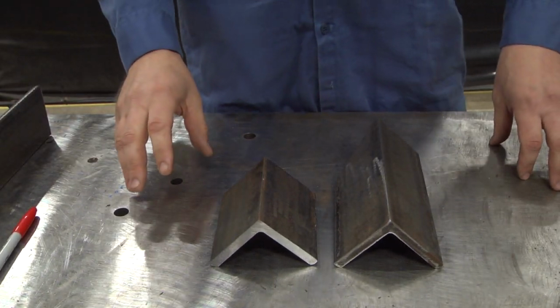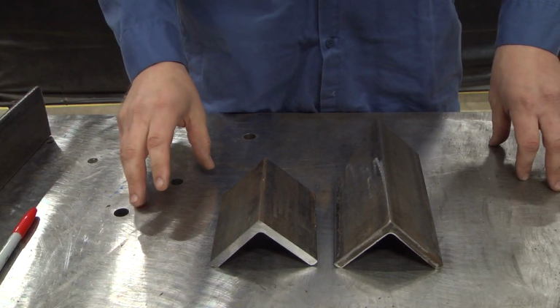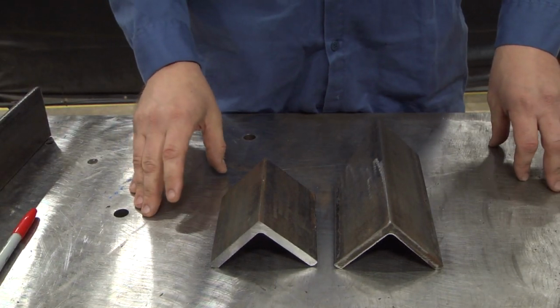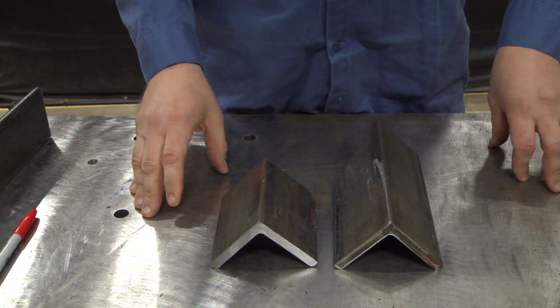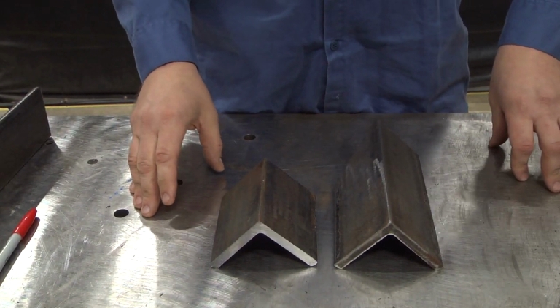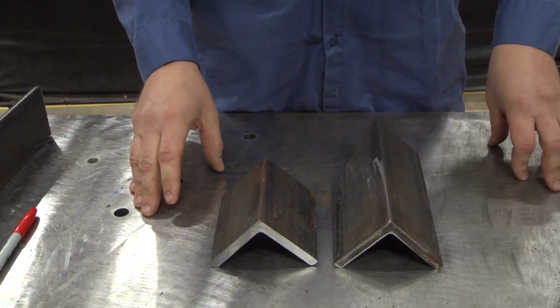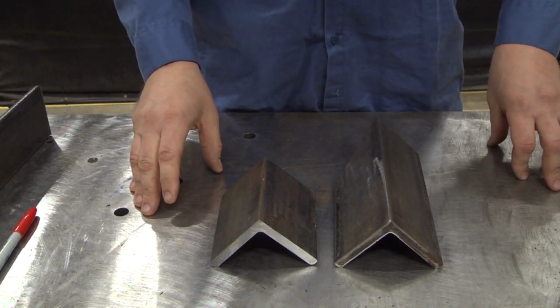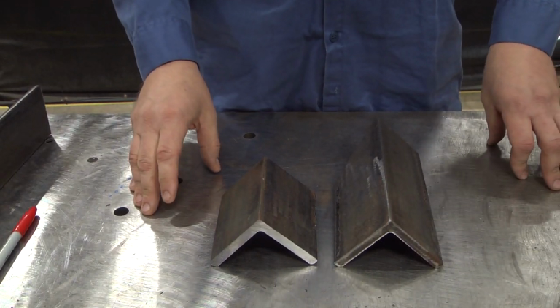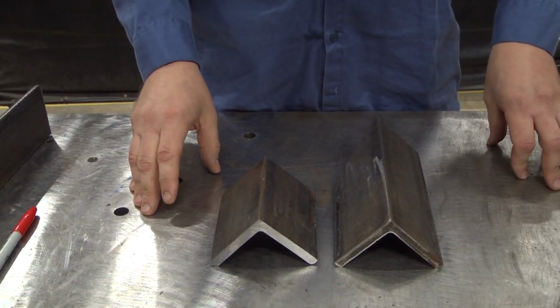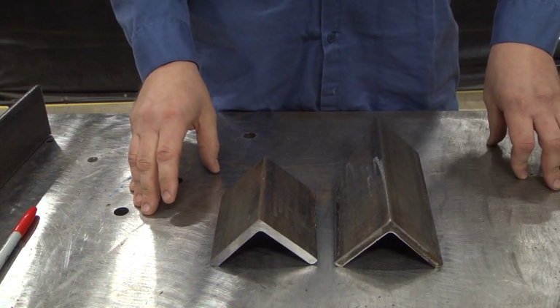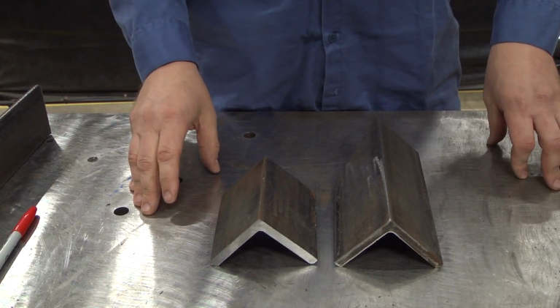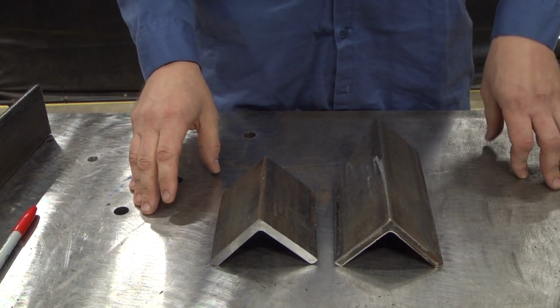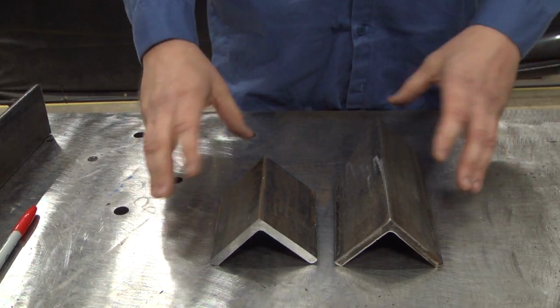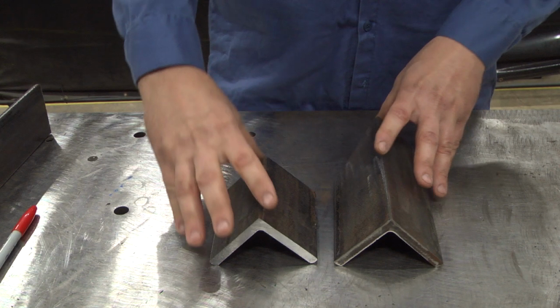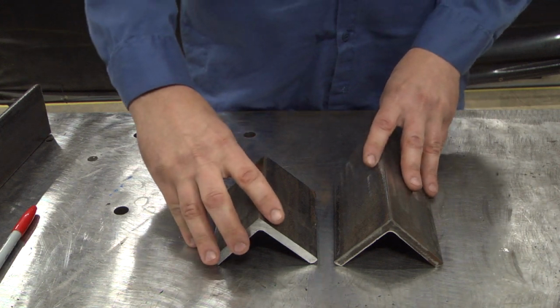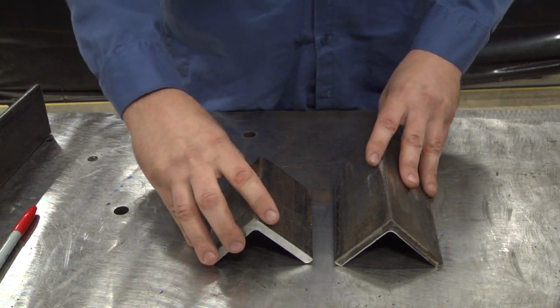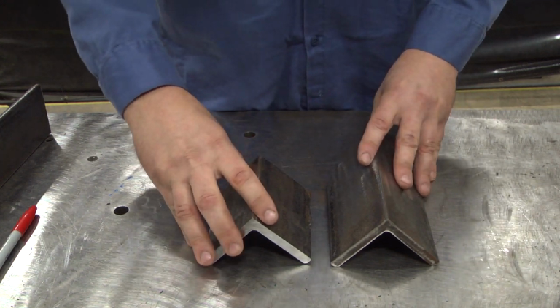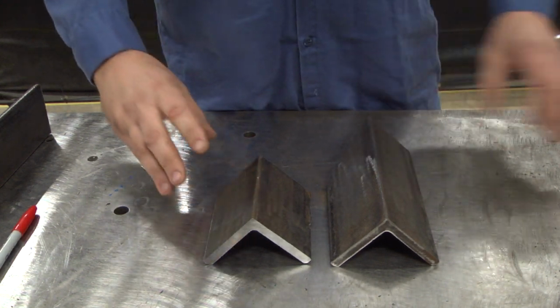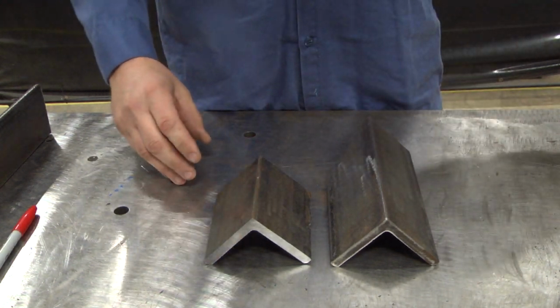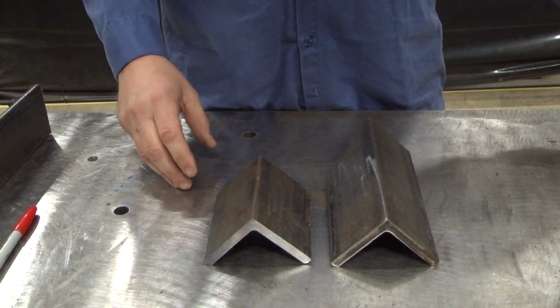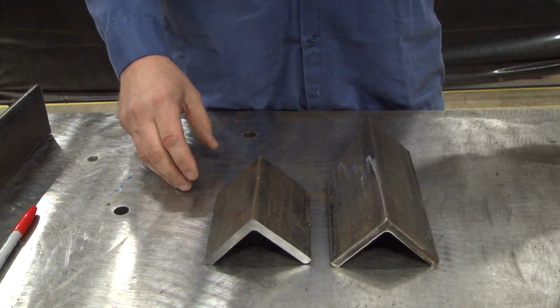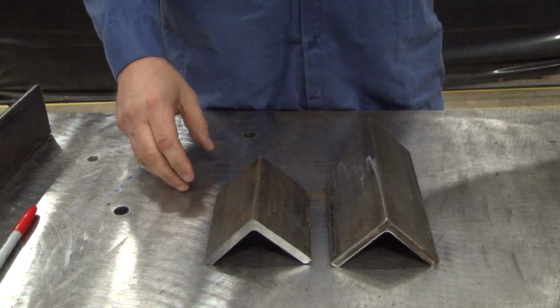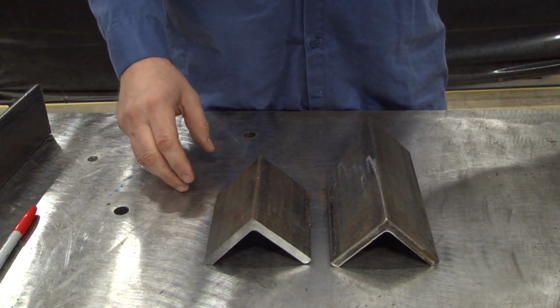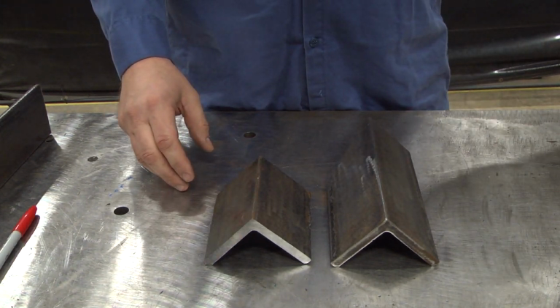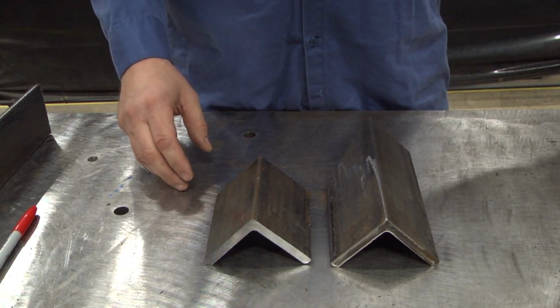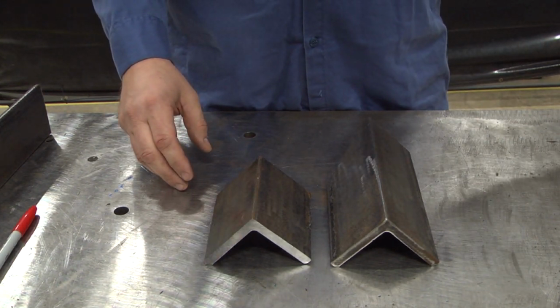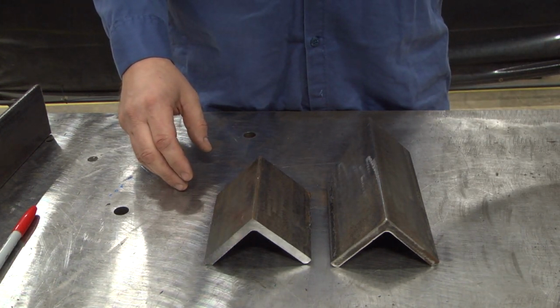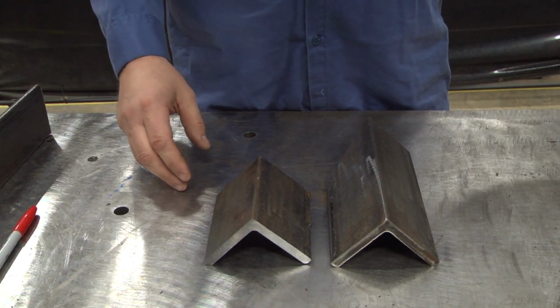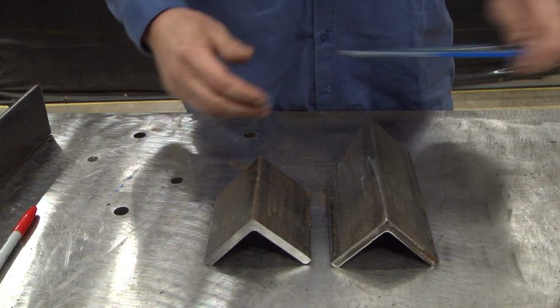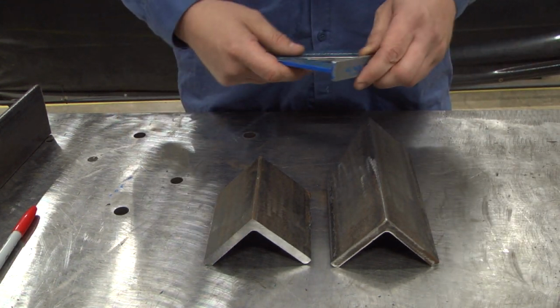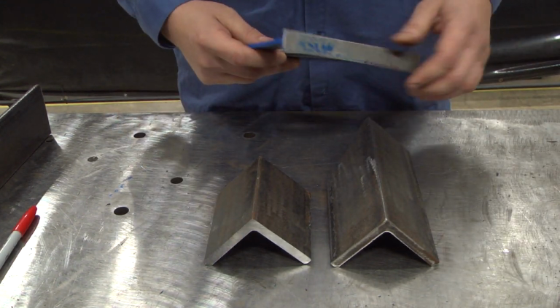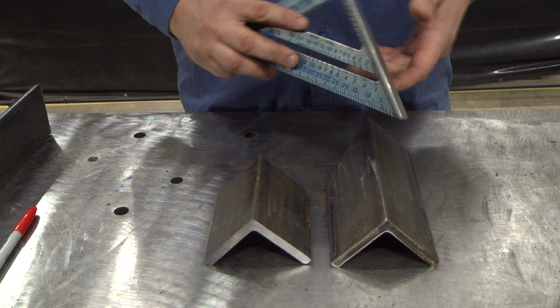Today we're going to be working on cutting and fitting angle iron. One of the most common ways to cut and fit angle iron is the simple 45.